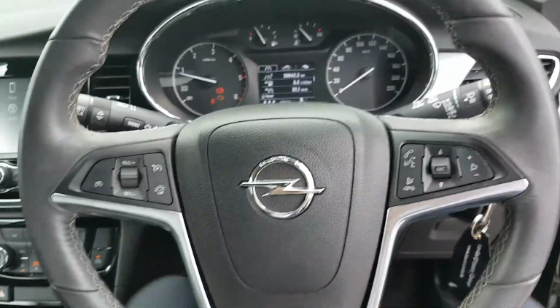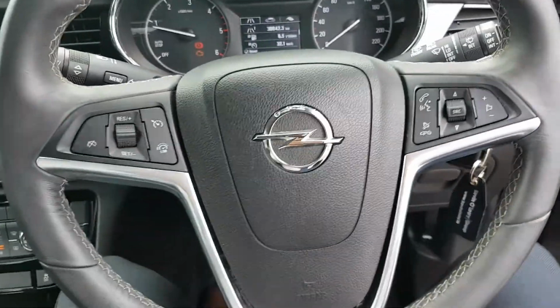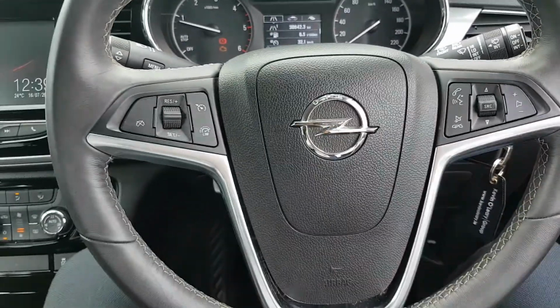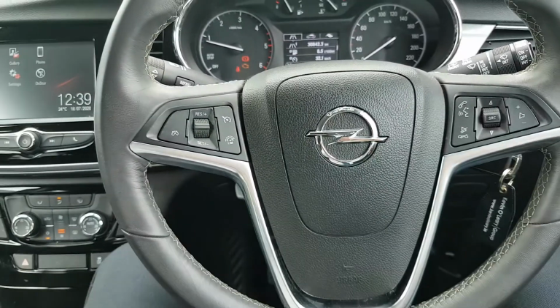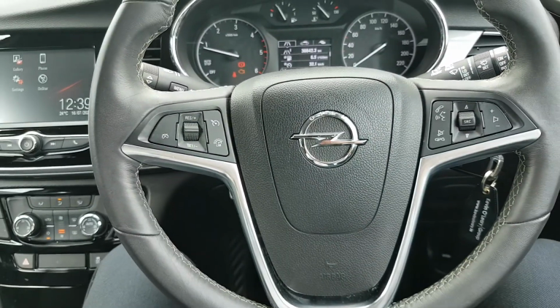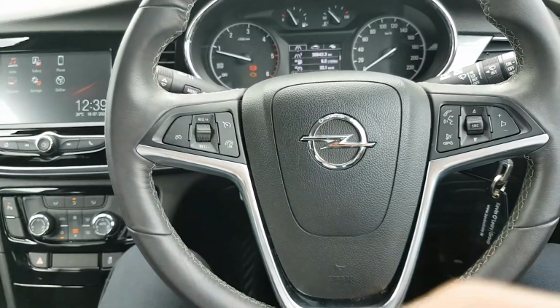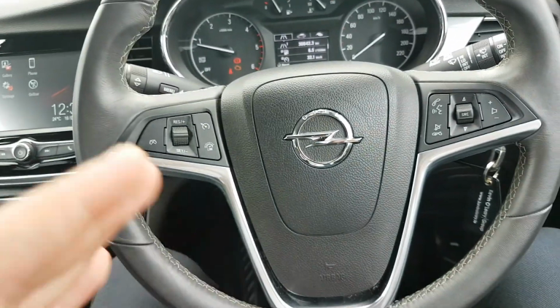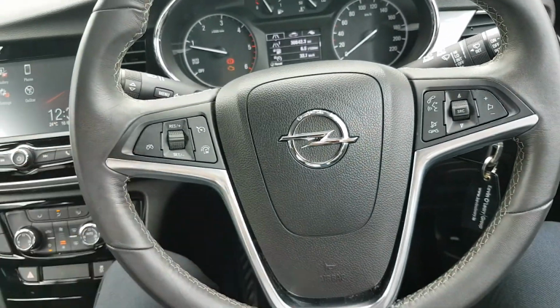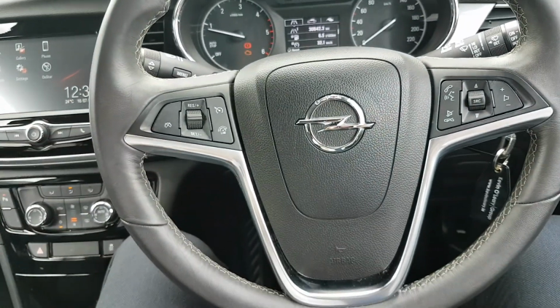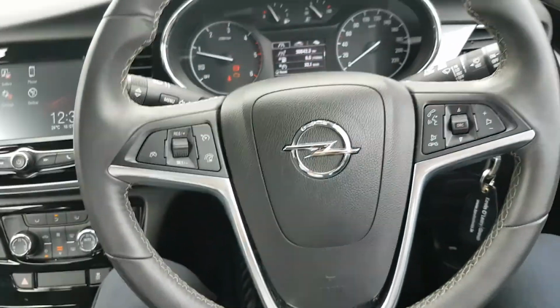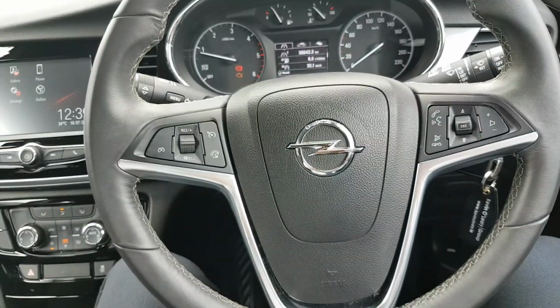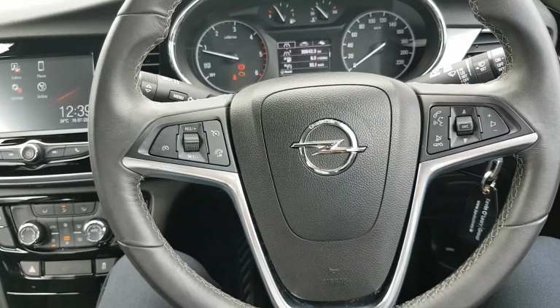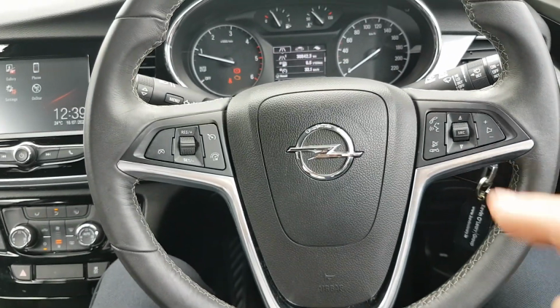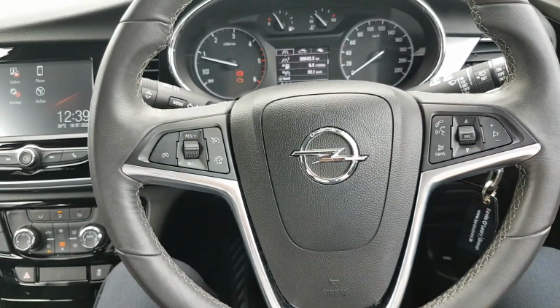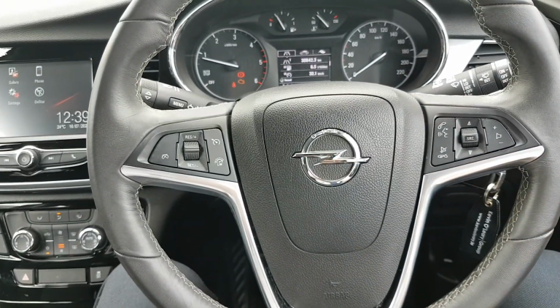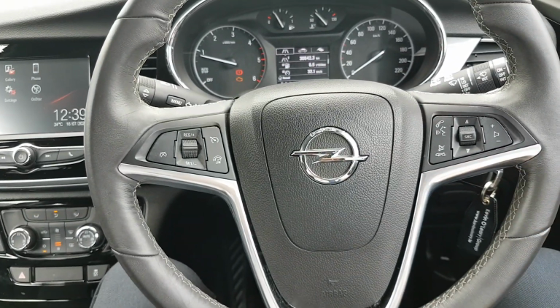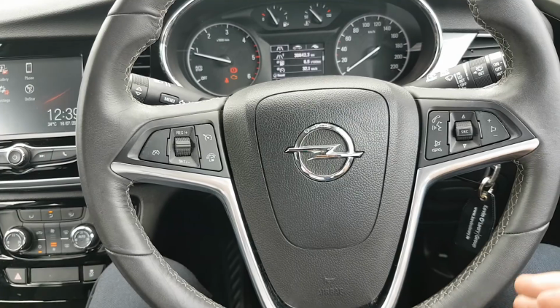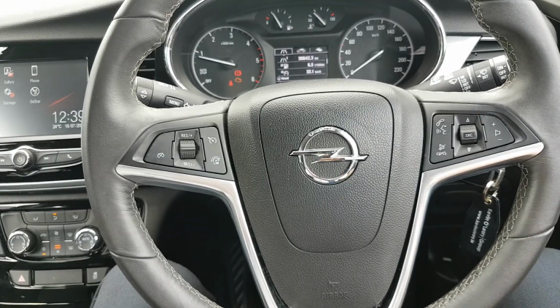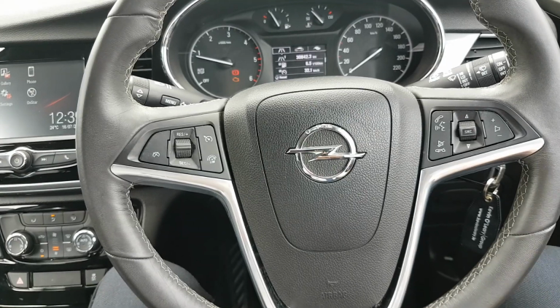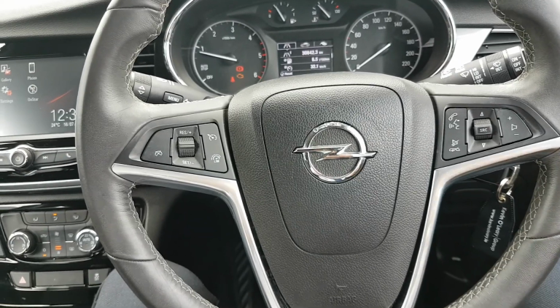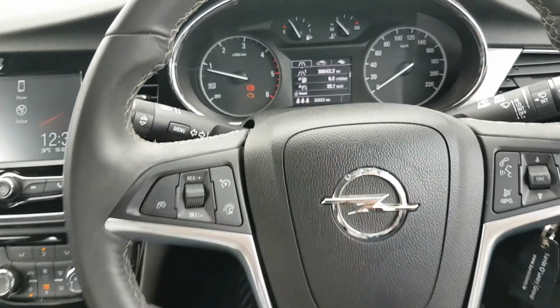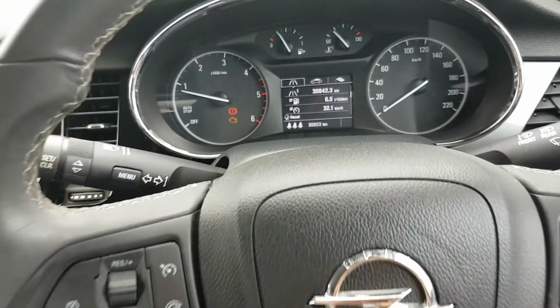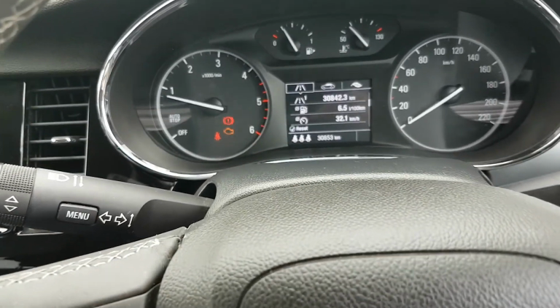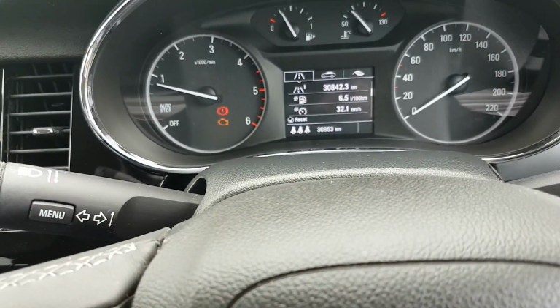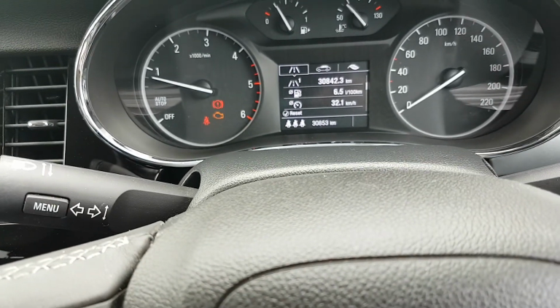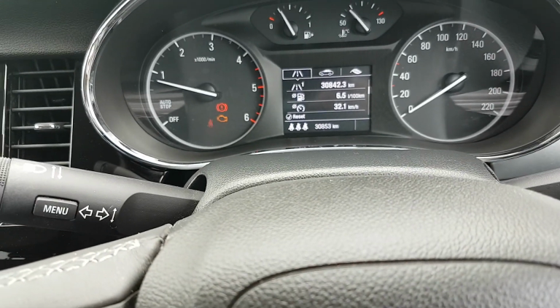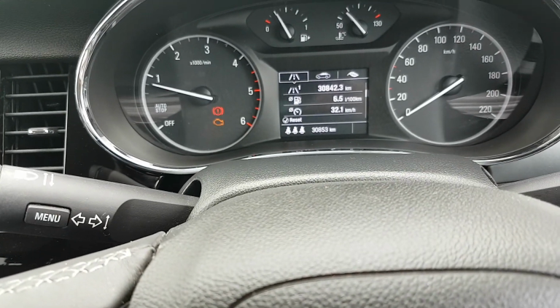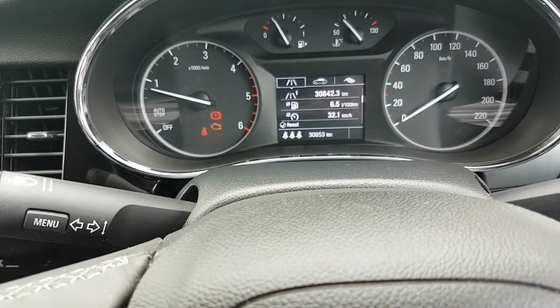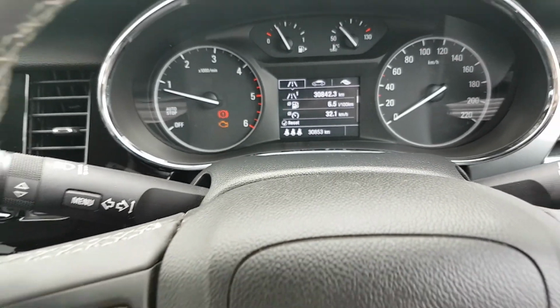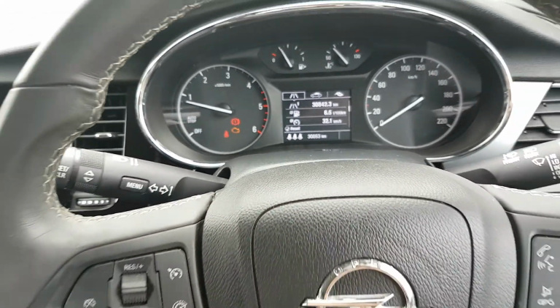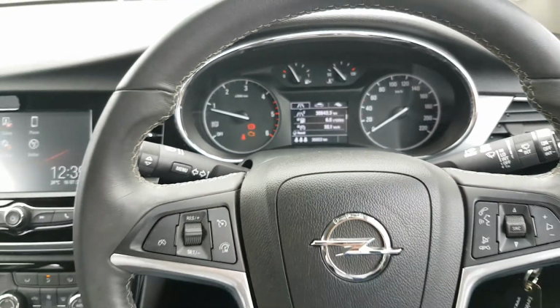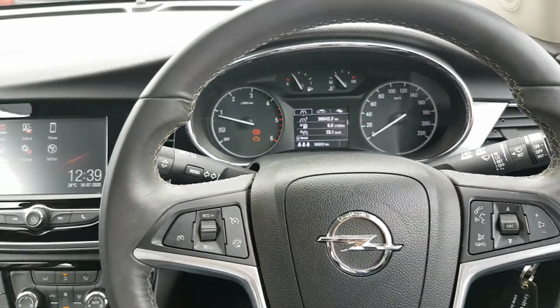You also have your multifunction controlled steering wheel. You have all your cruise control settings over here, all your Bluetooth and media settings over here, and you have automatic lights. This one has 30,853 kilometres on the clock.